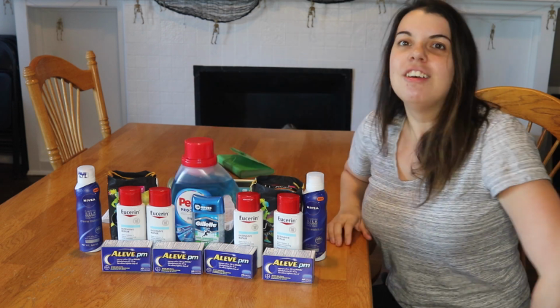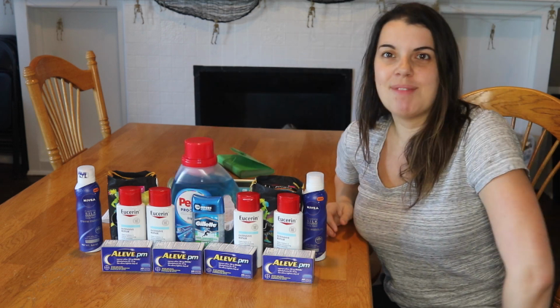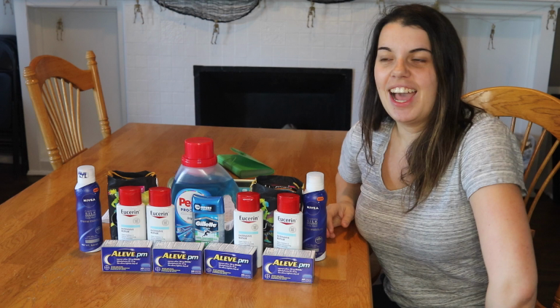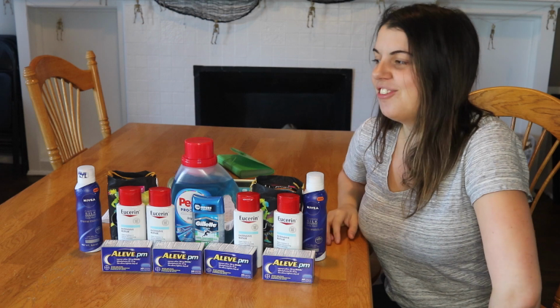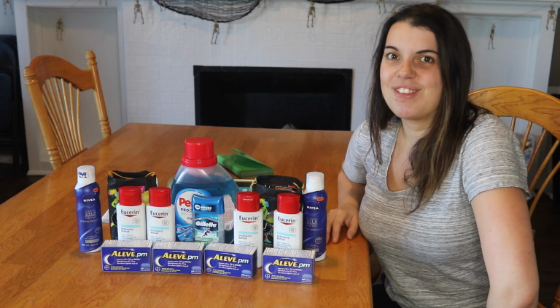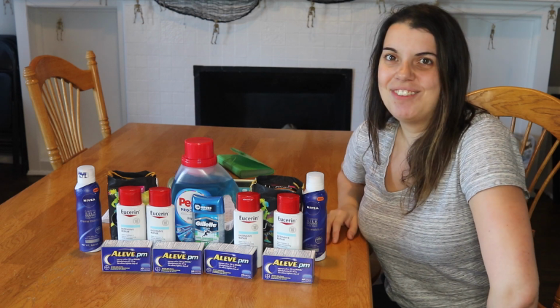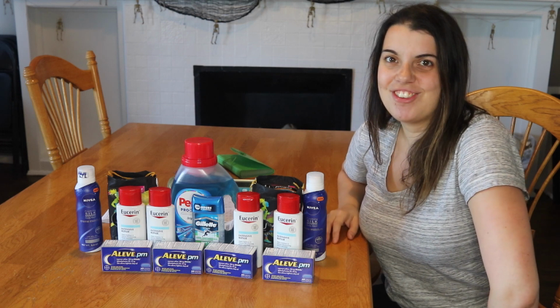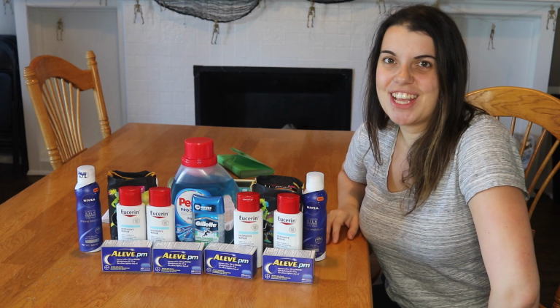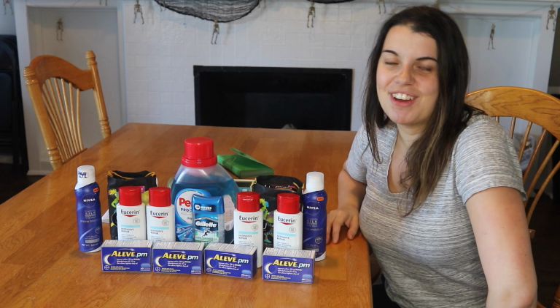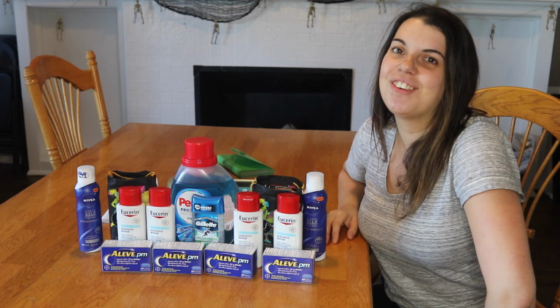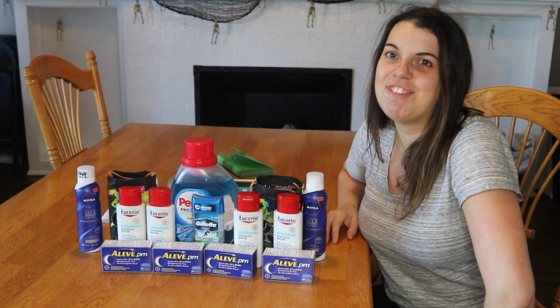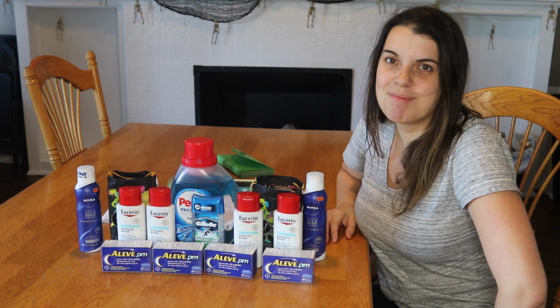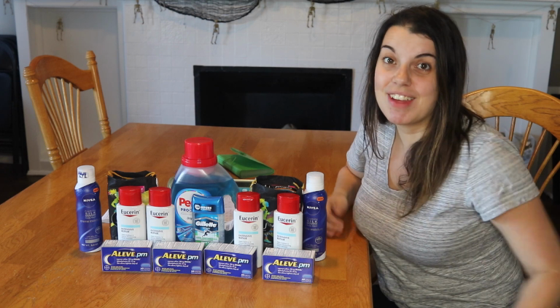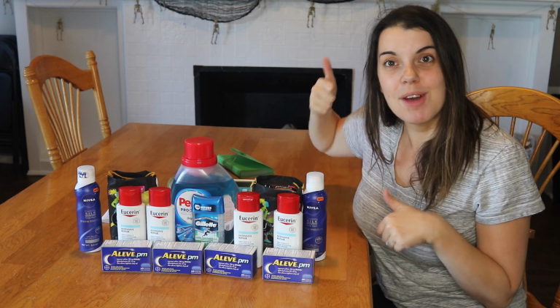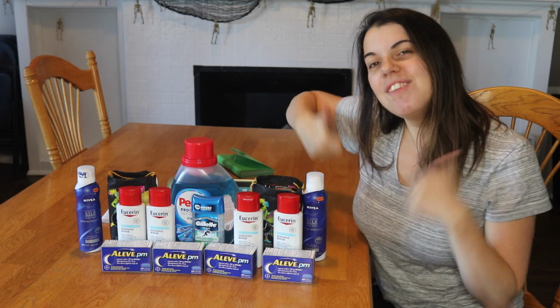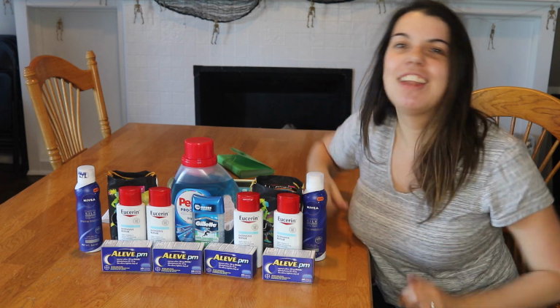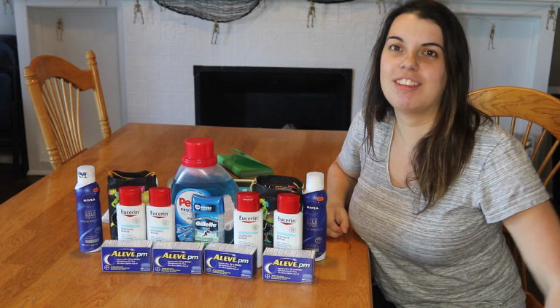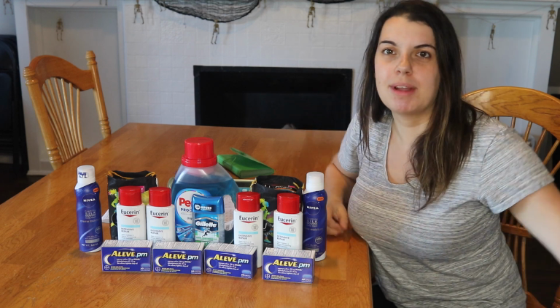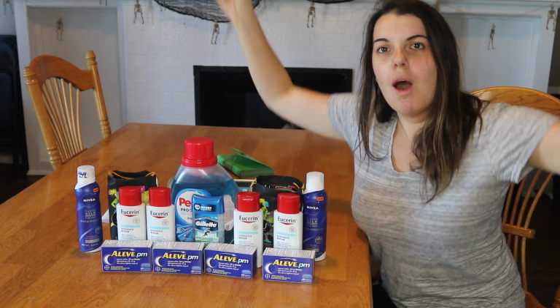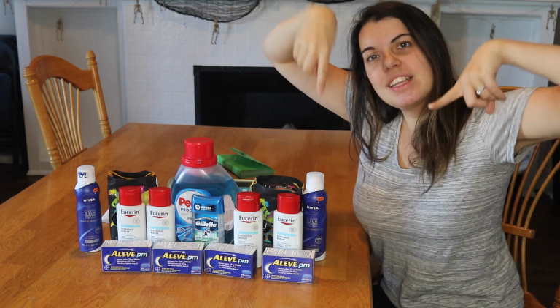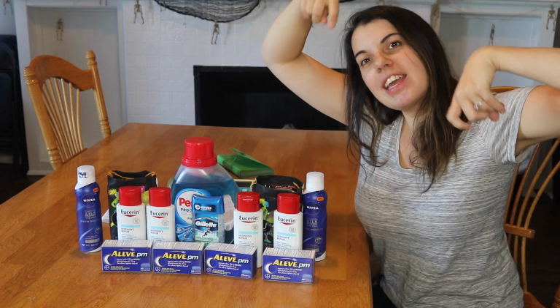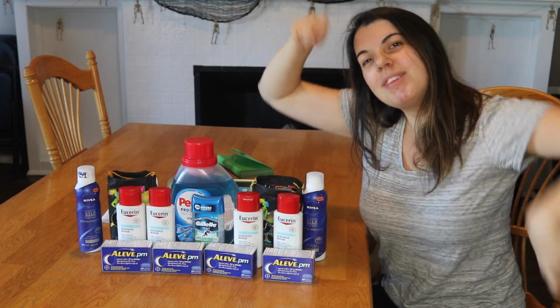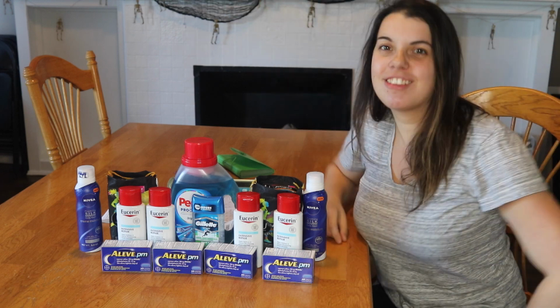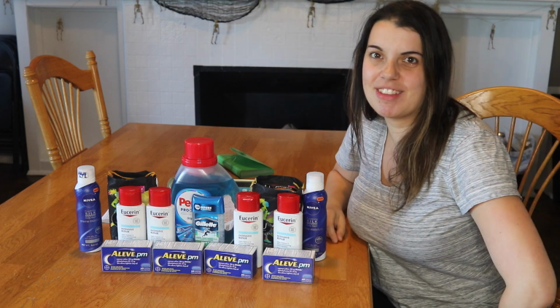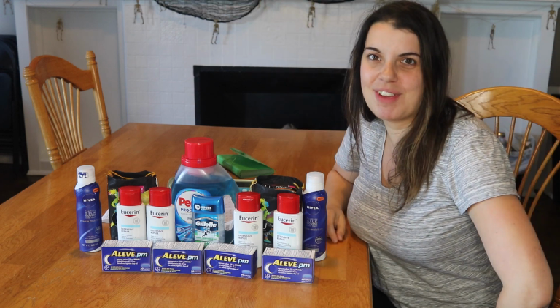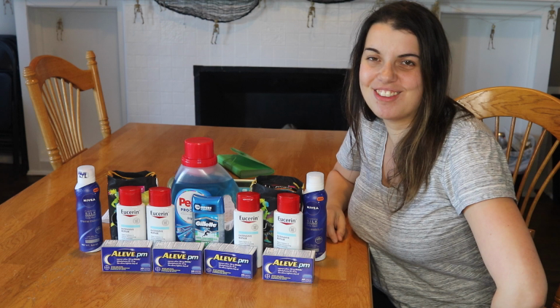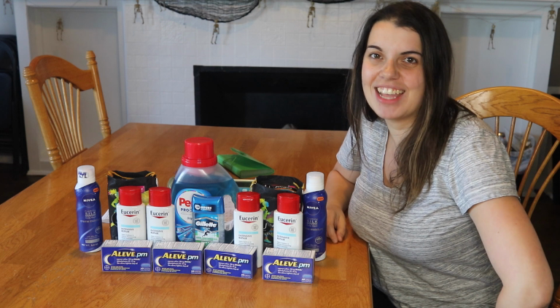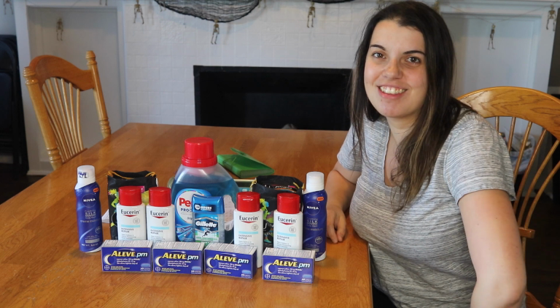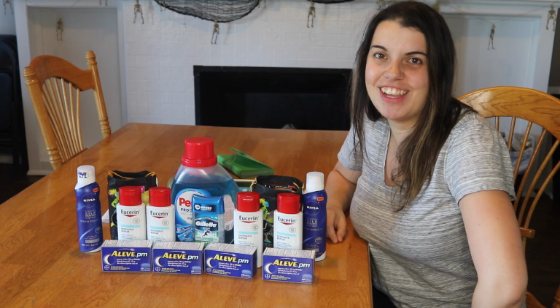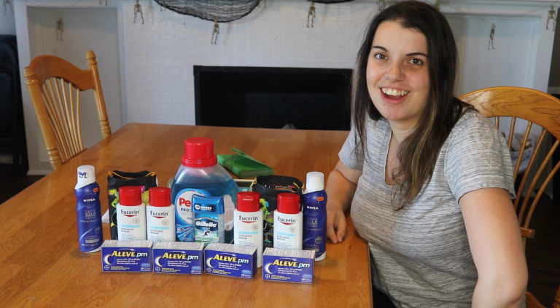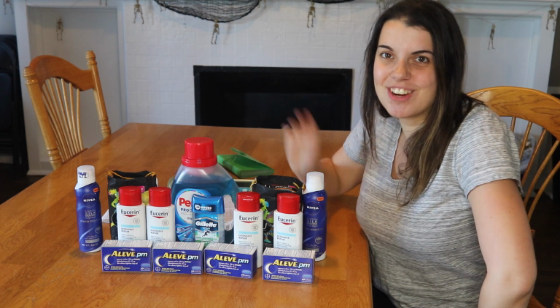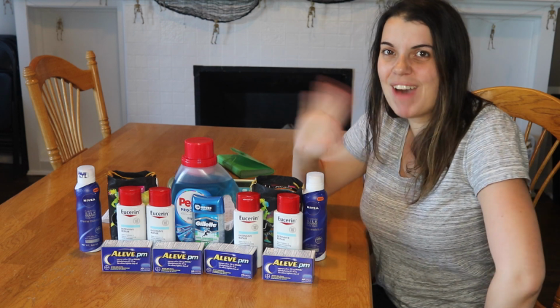That is my haul for this week. I hope you guys enjoyed this video and found it helpful. If you did, please give it a thumbs up and don't forget to subscribe to my channel by clicking the red link down below so you never miss another one of my videos. I love you guys so much and I will talk to you later. Bye!